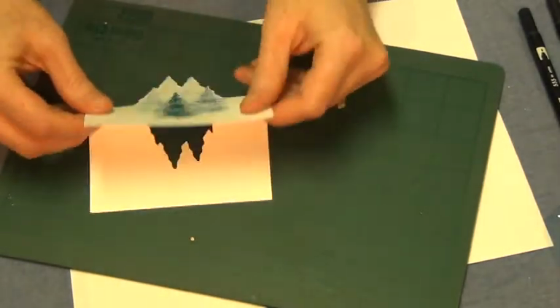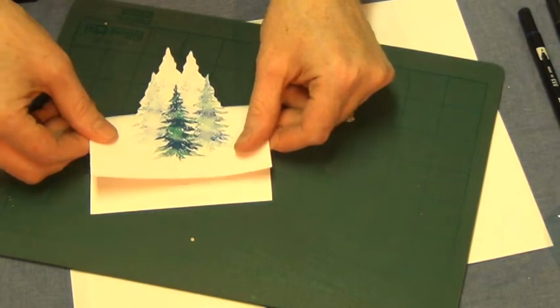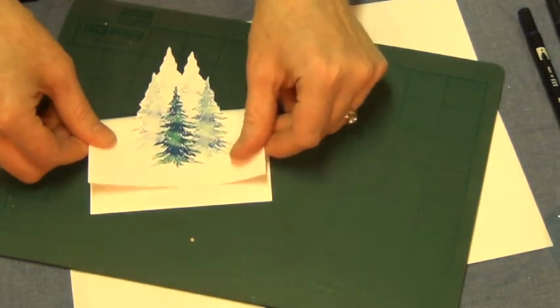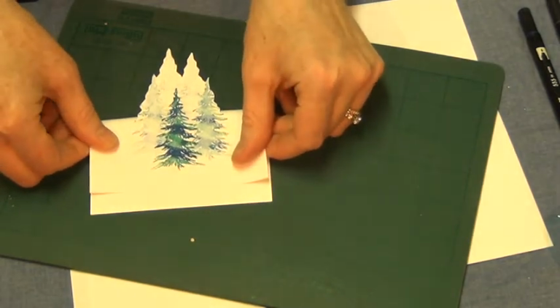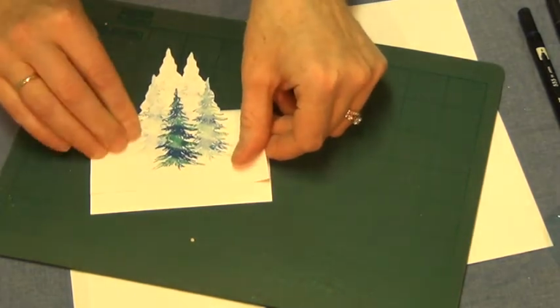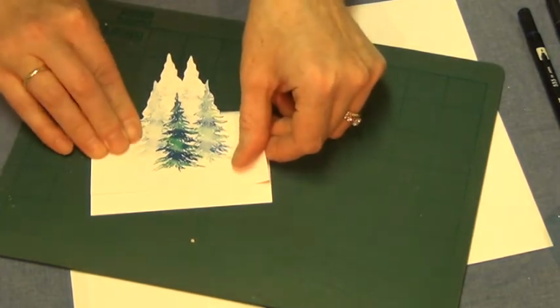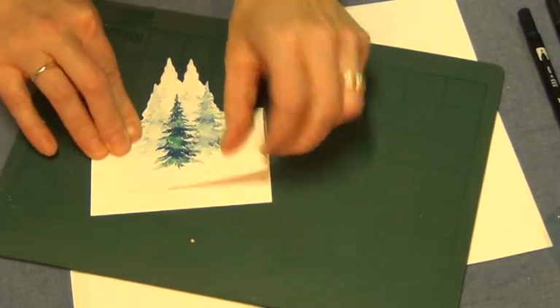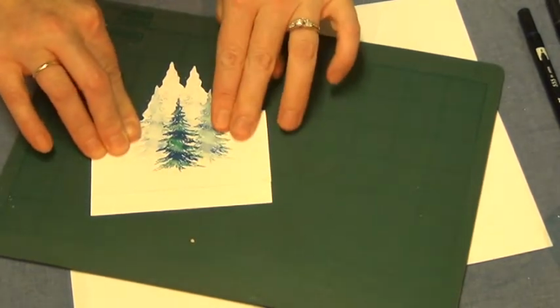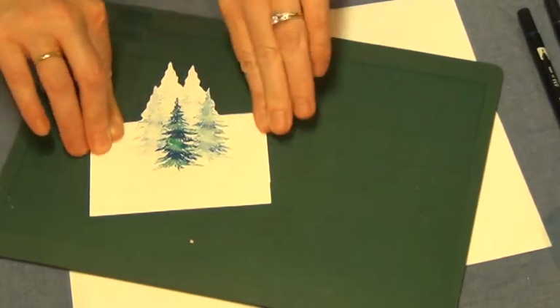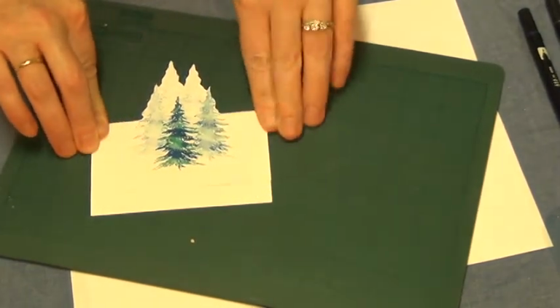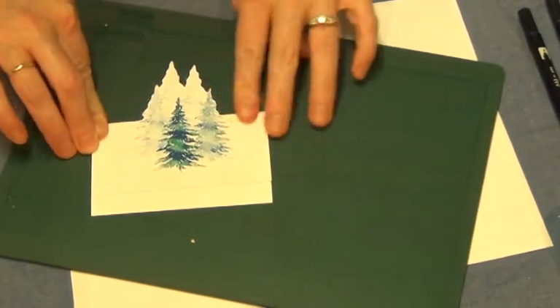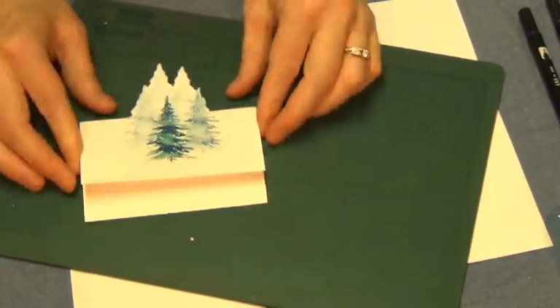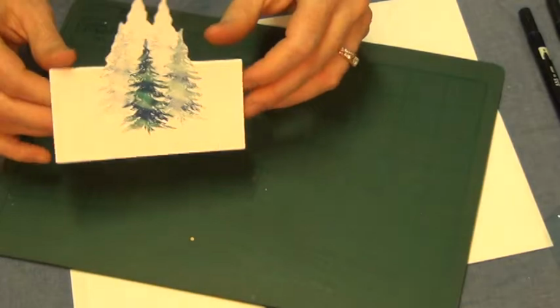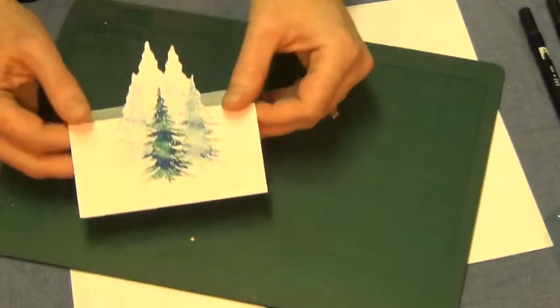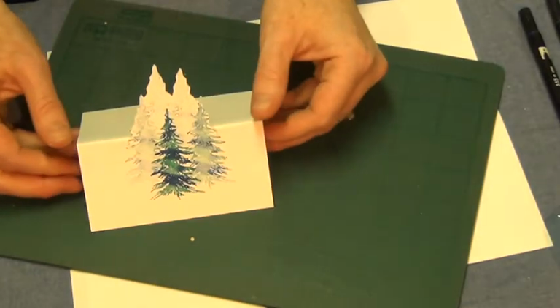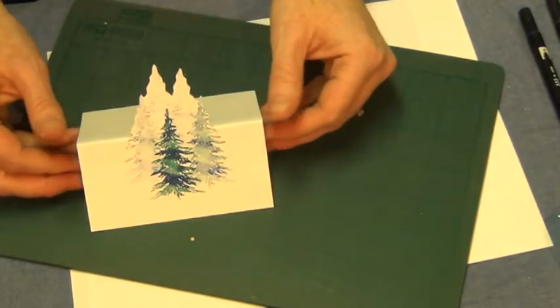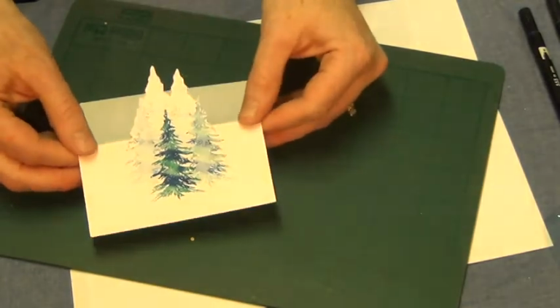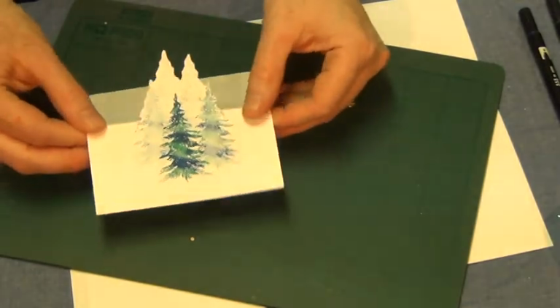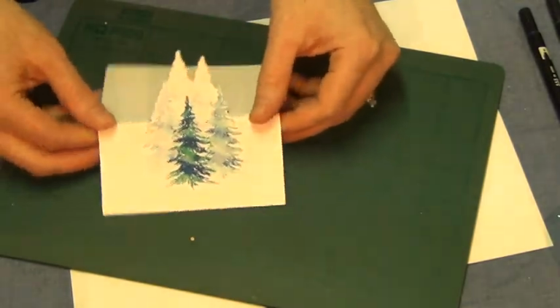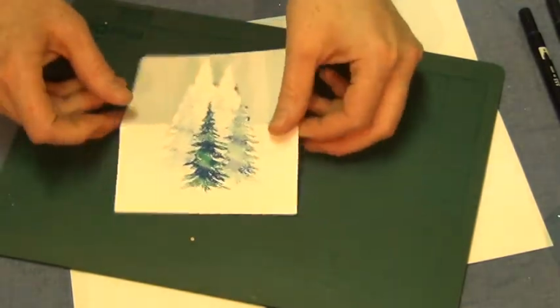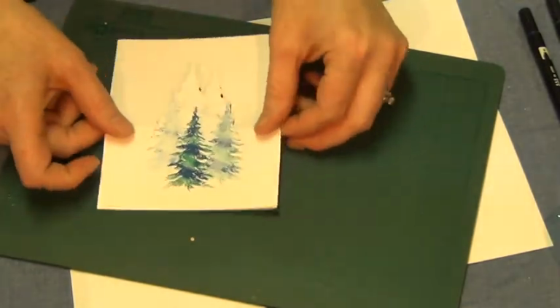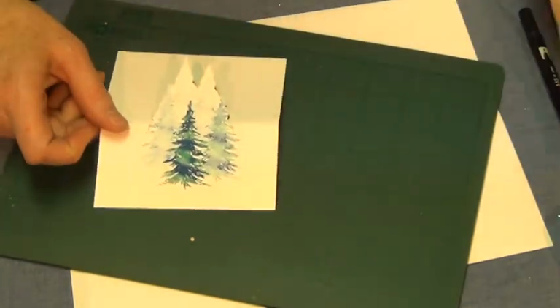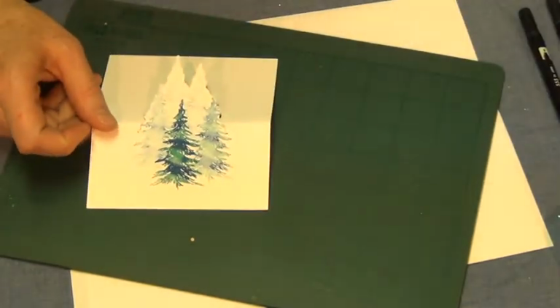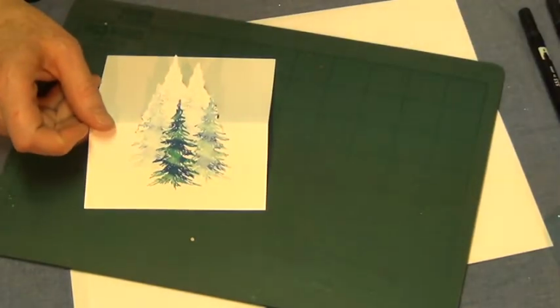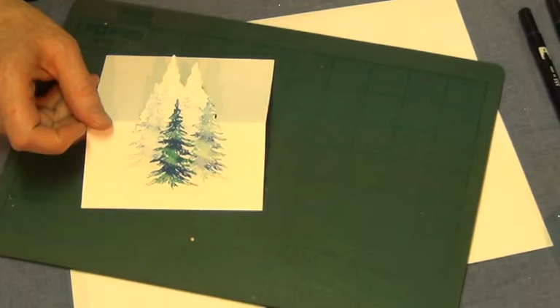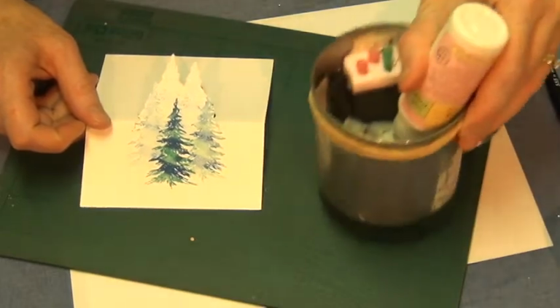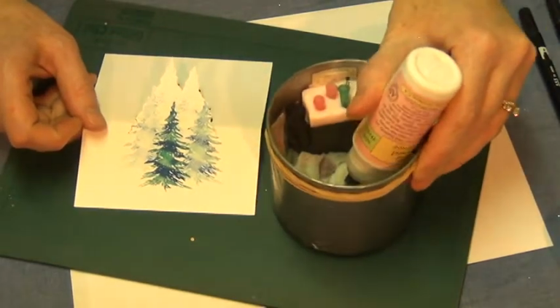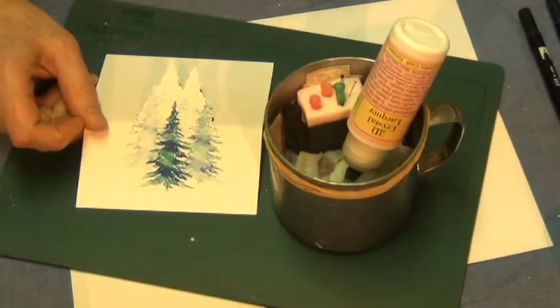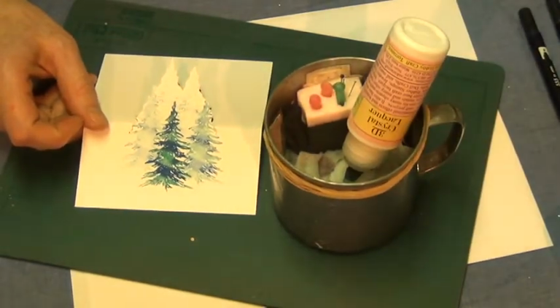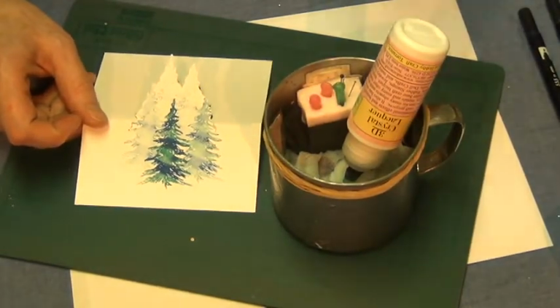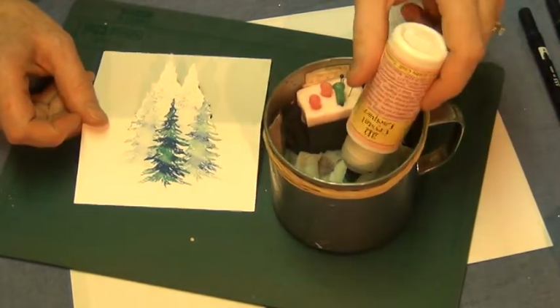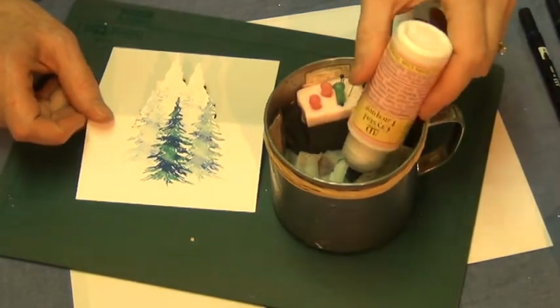Fold this down like that, and you would have your pop-up card. If you want to take it one more step, I'm going to take my clear crystal lacquer.